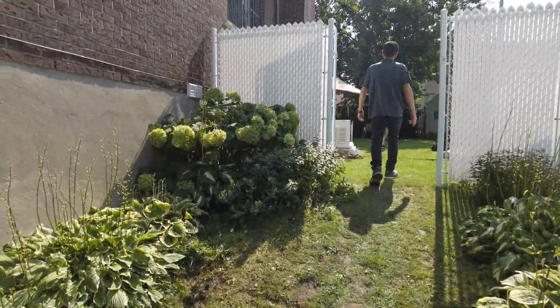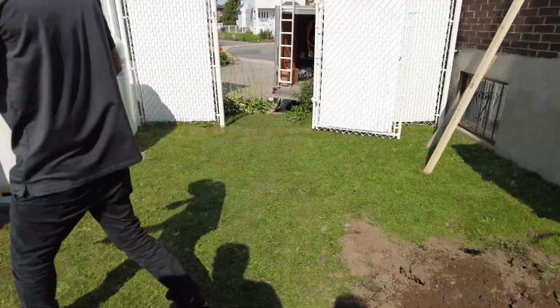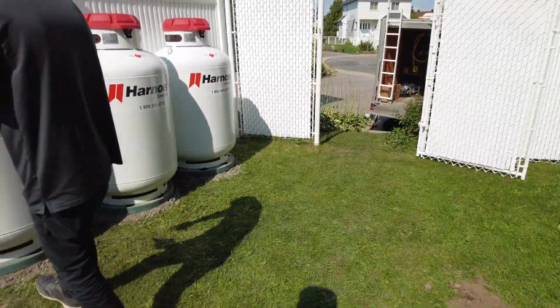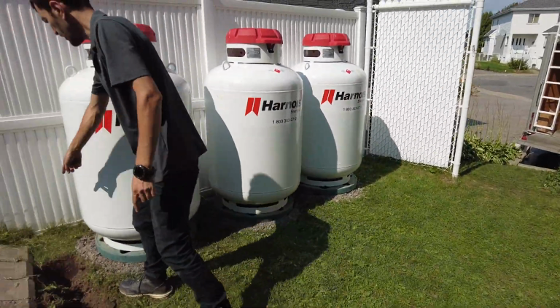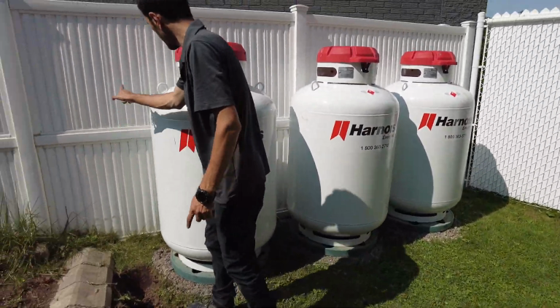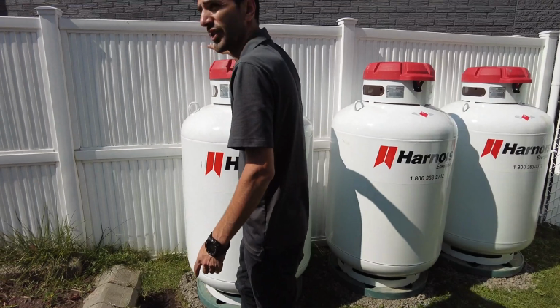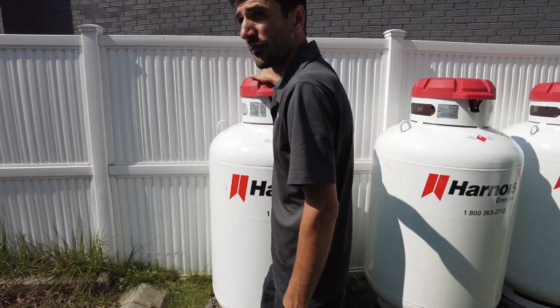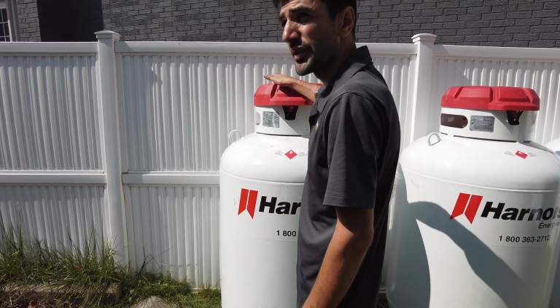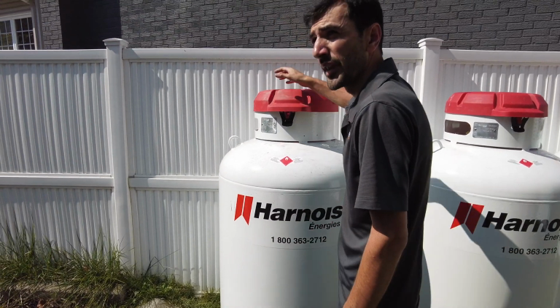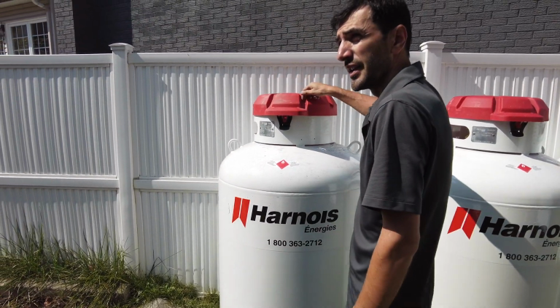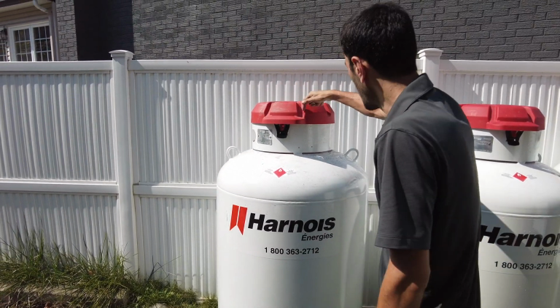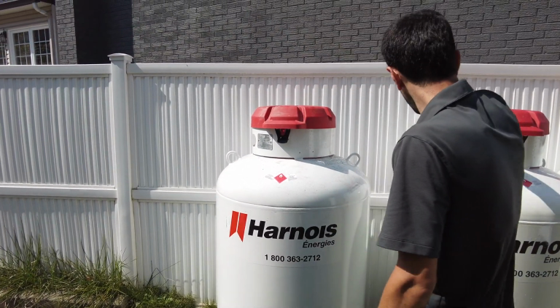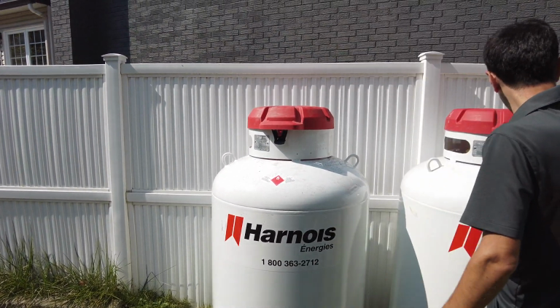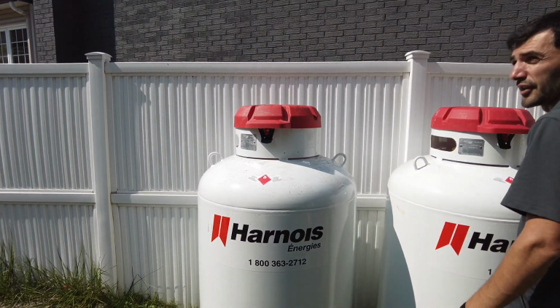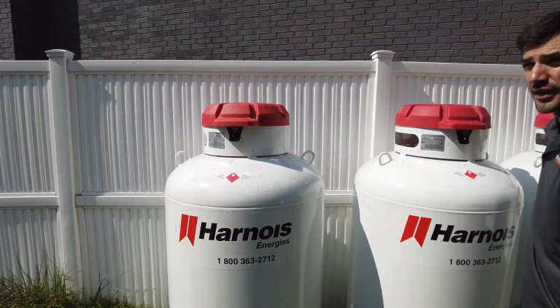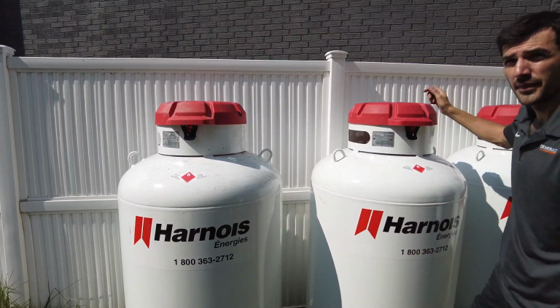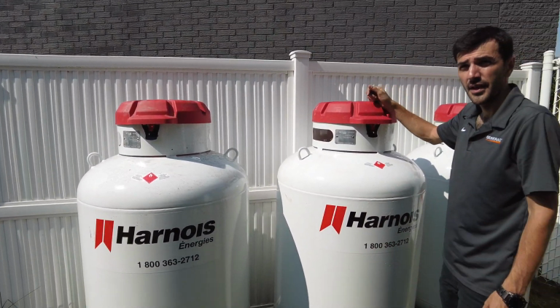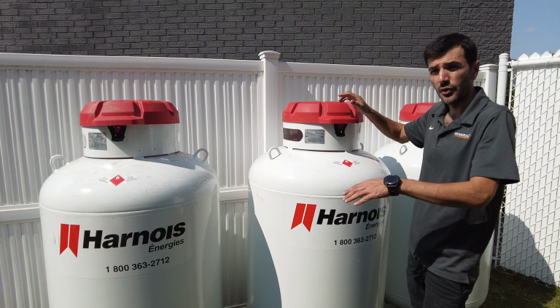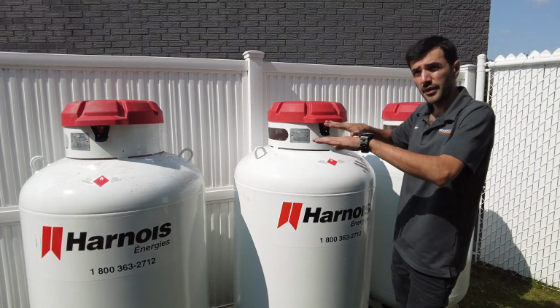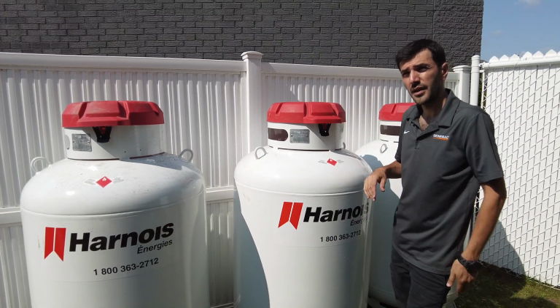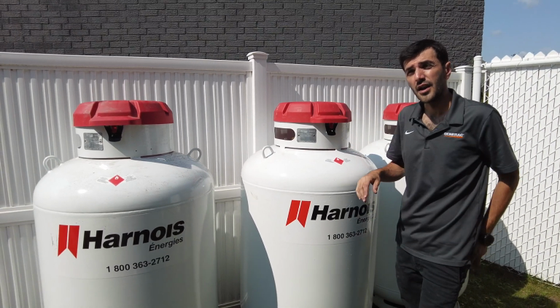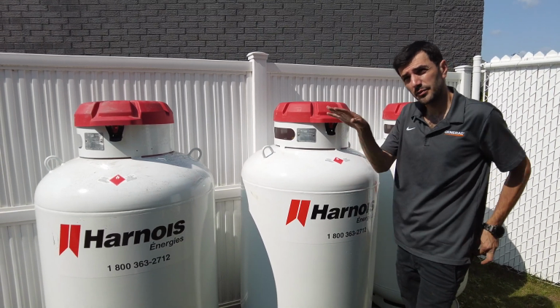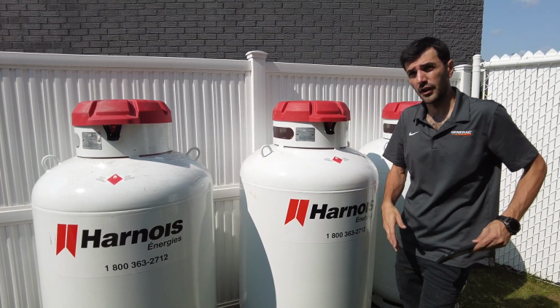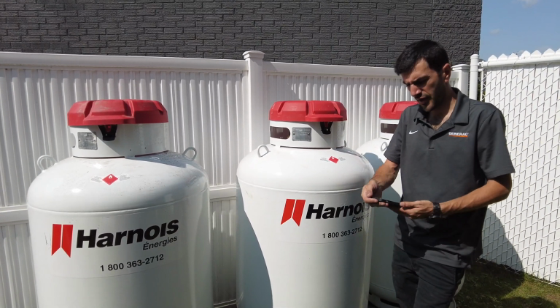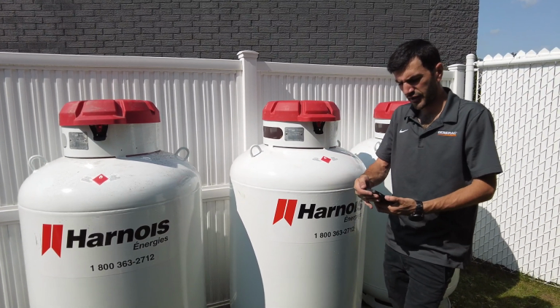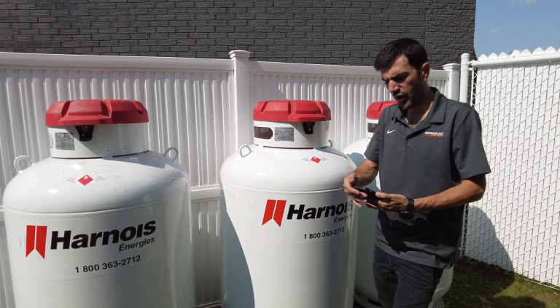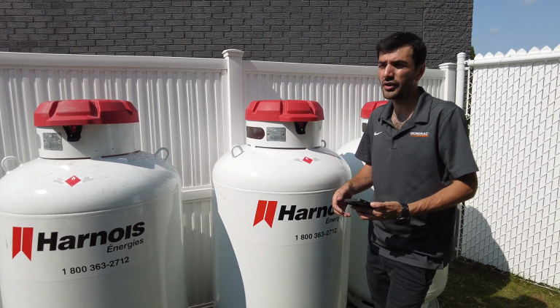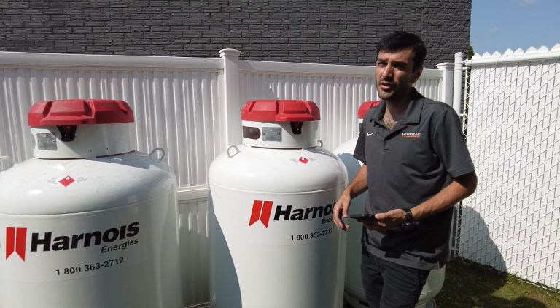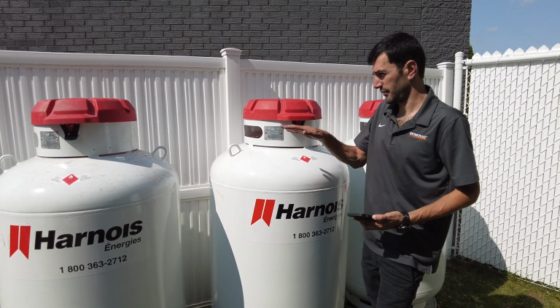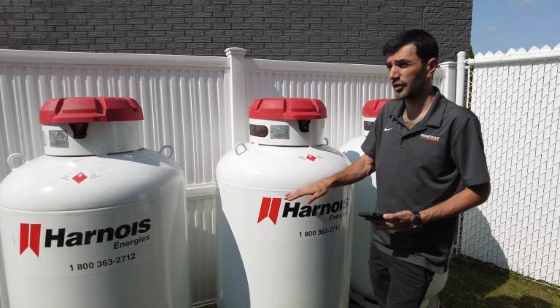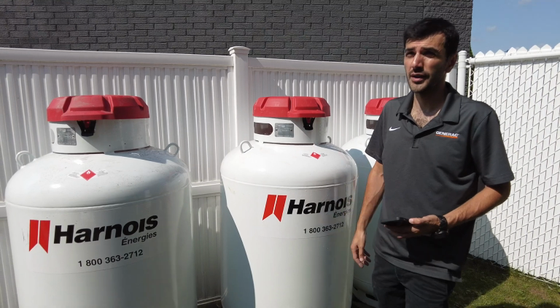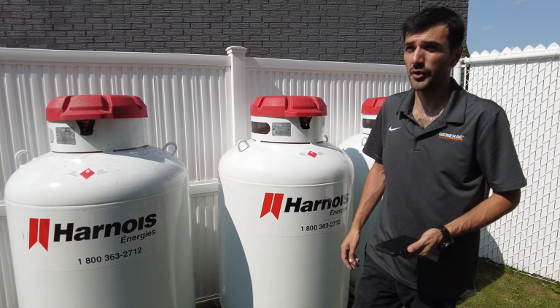It's going to come out, go to the first tank, and then connect — all three are linked. So if one drains, it can pull from the others, and all three are consumed at the same time.